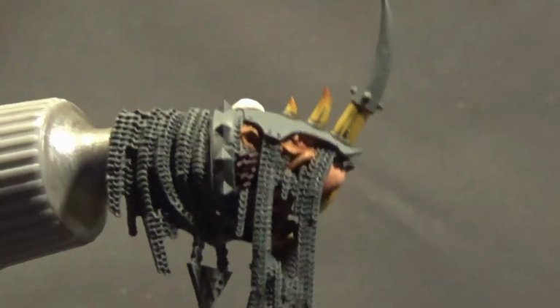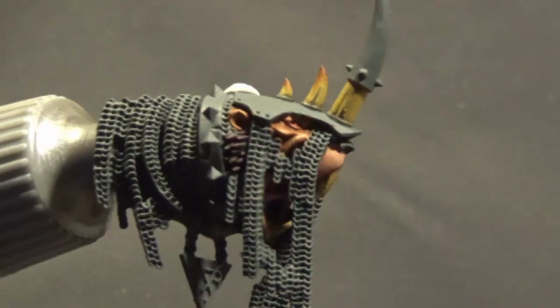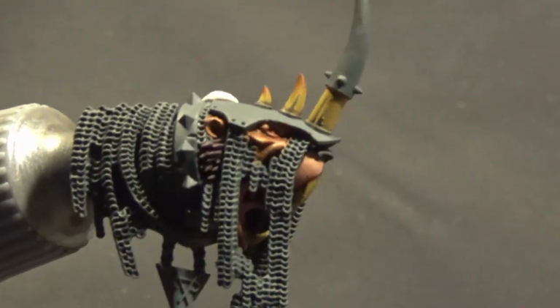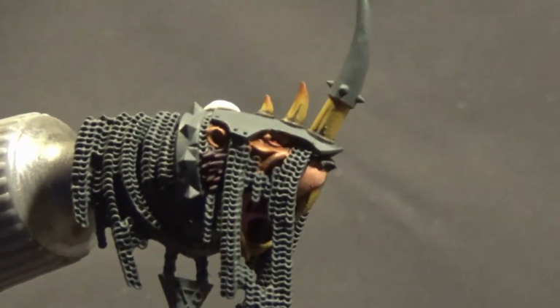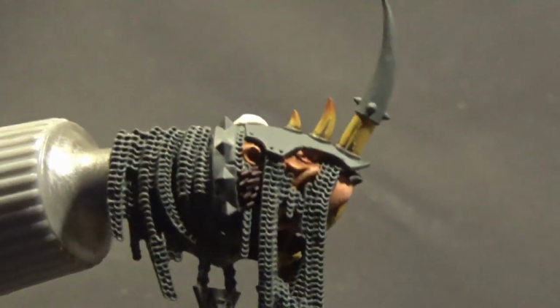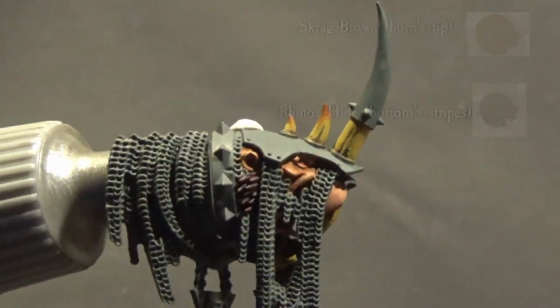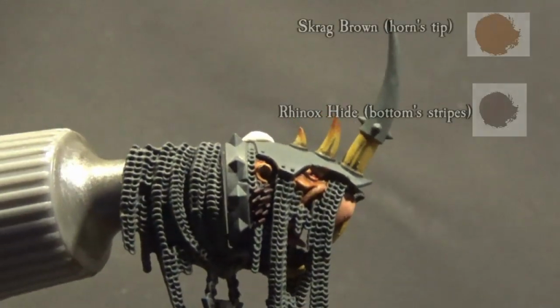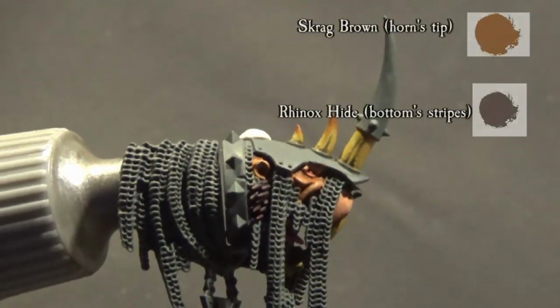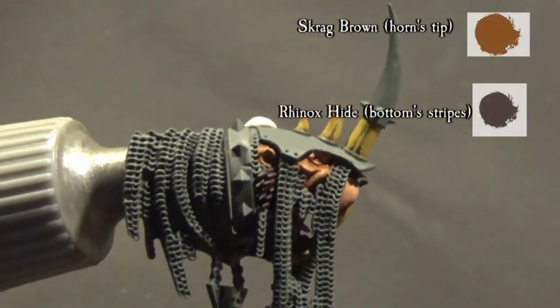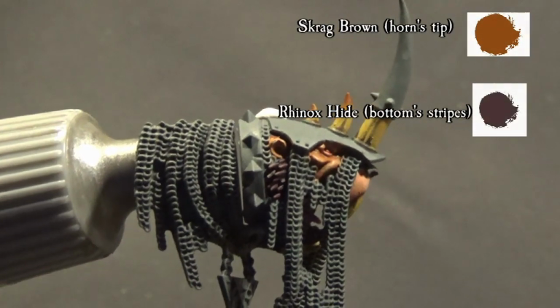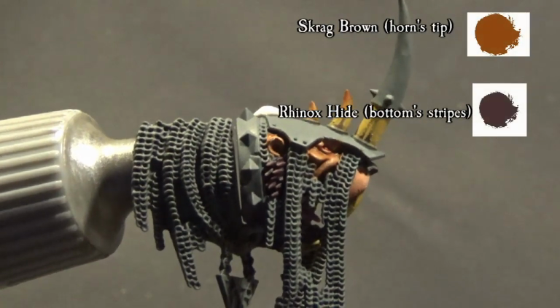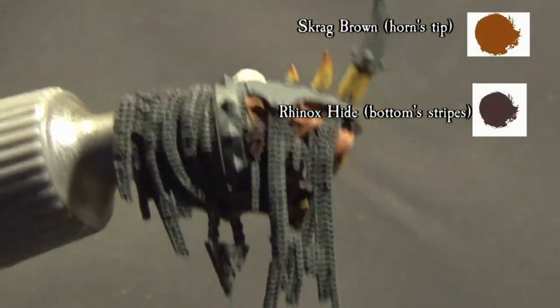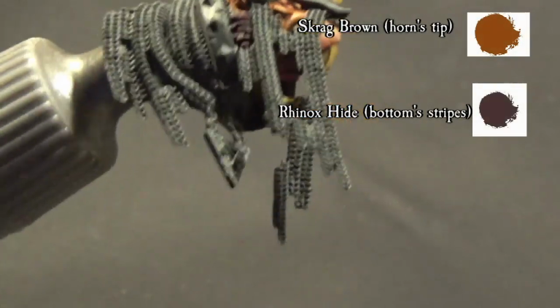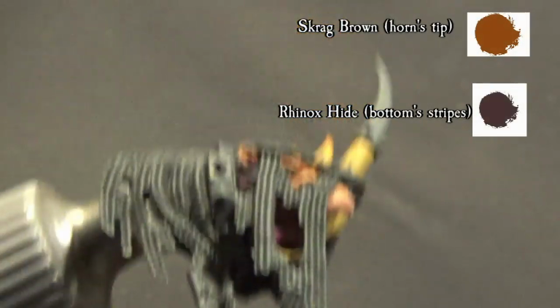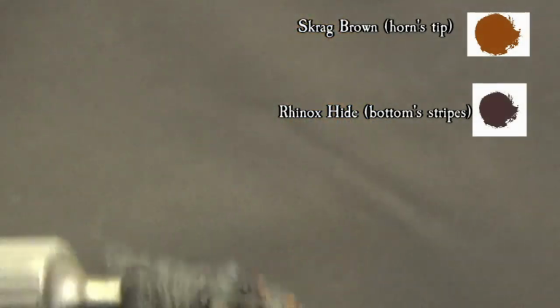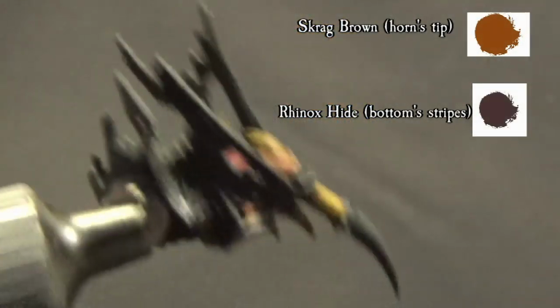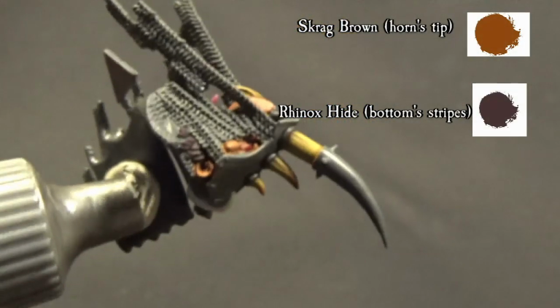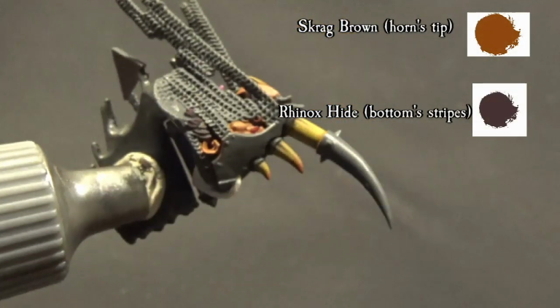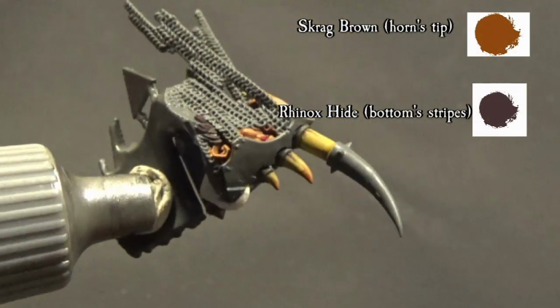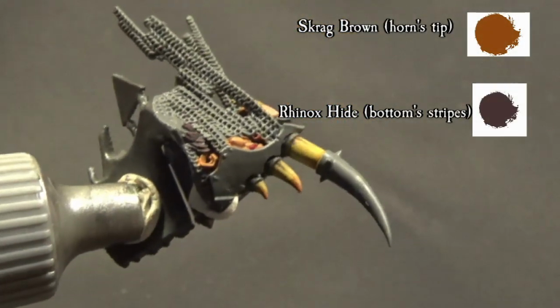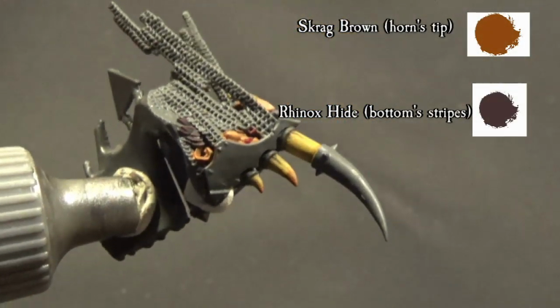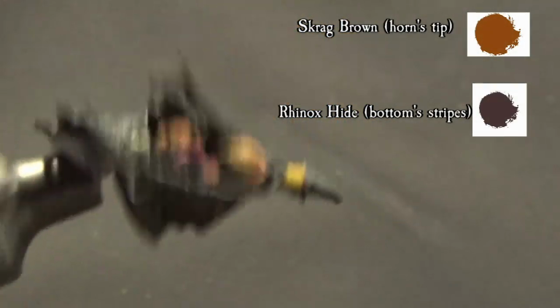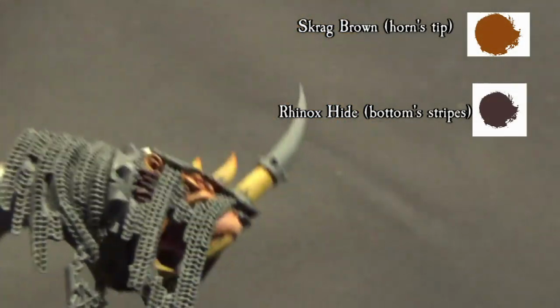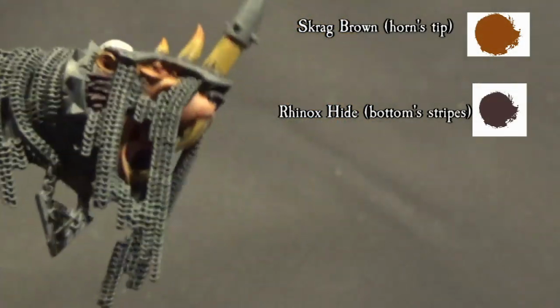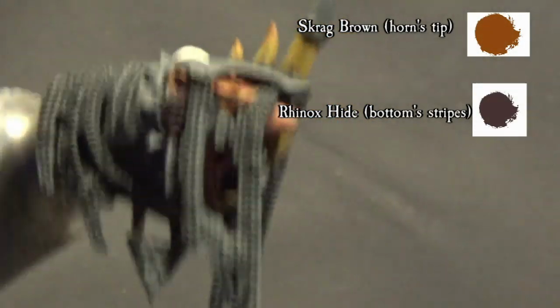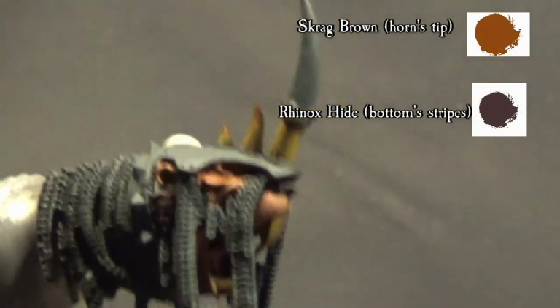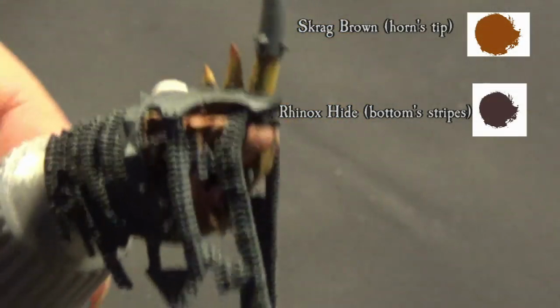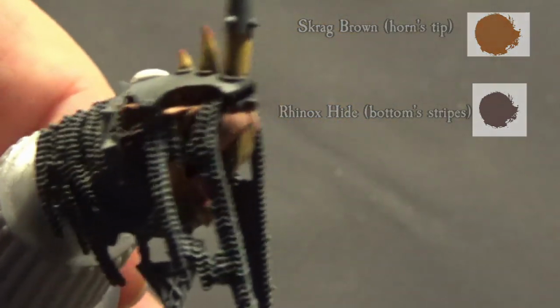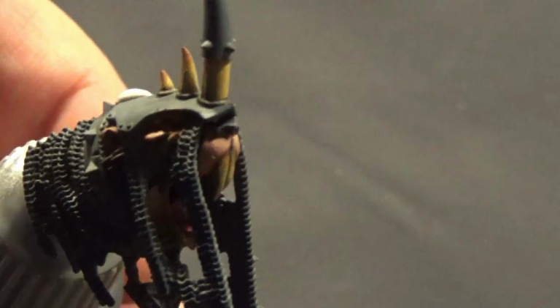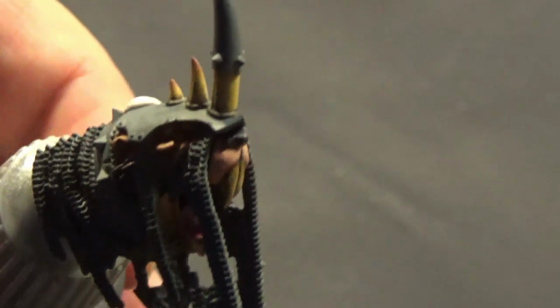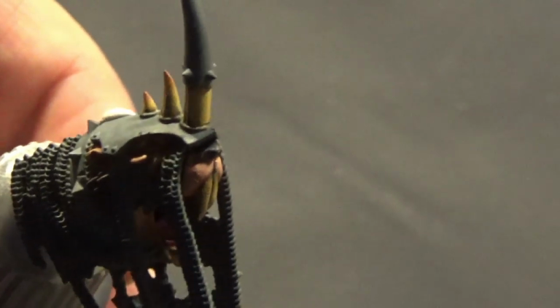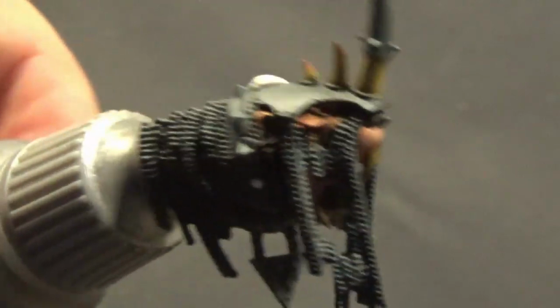We are done for now. In the next part we will focus on the armor and metal parts in general. See you in part two. Bye!